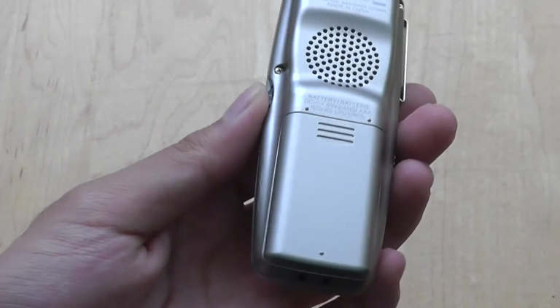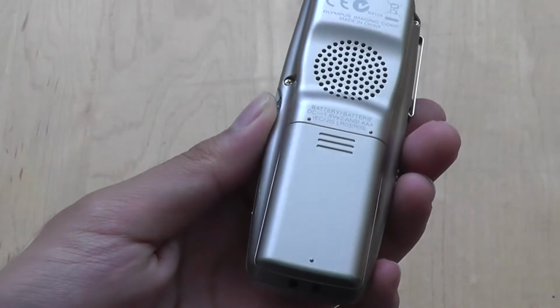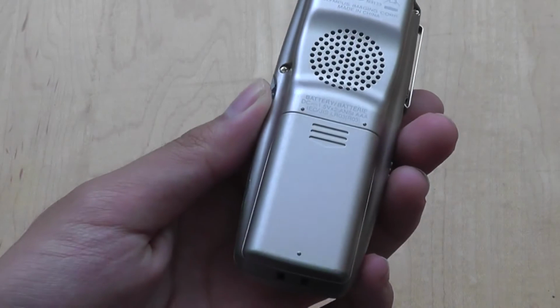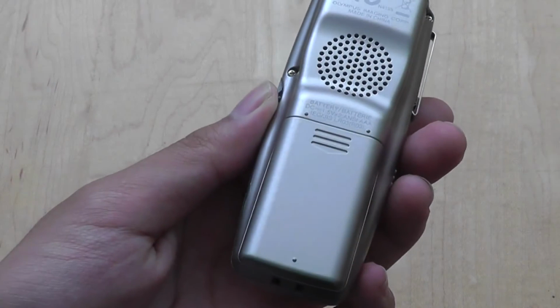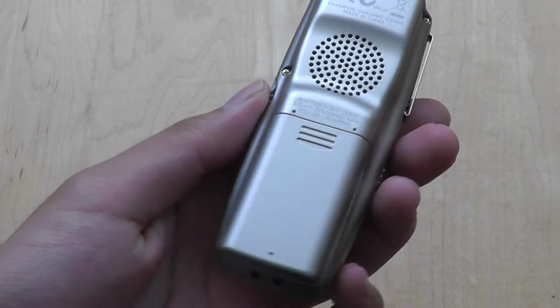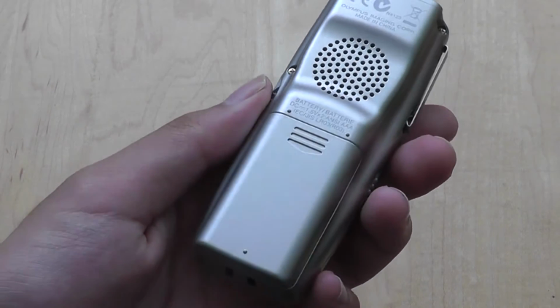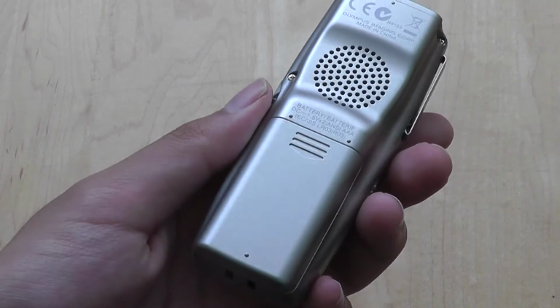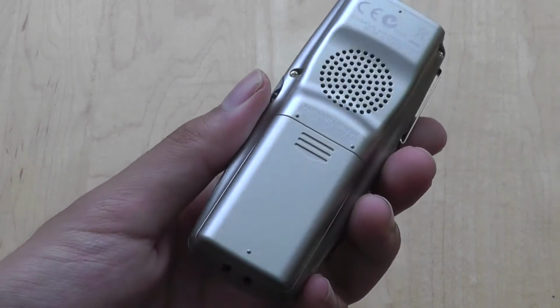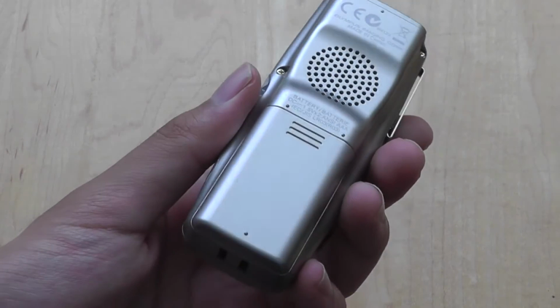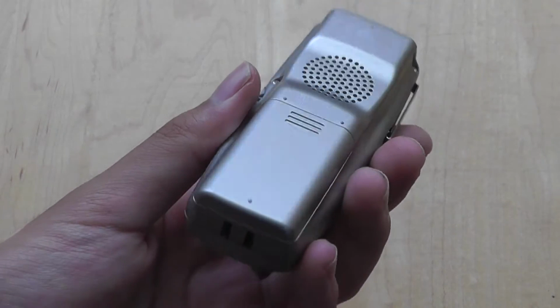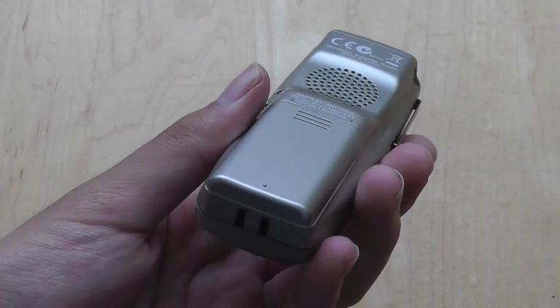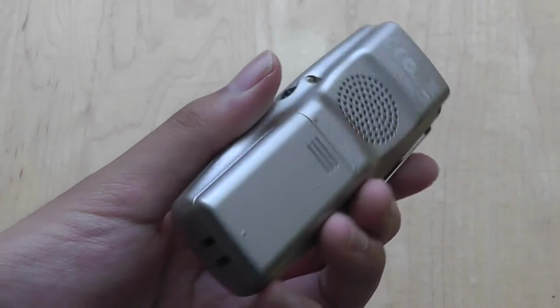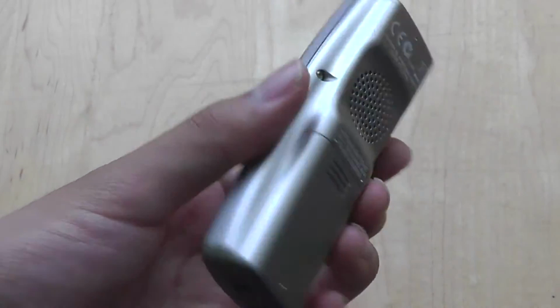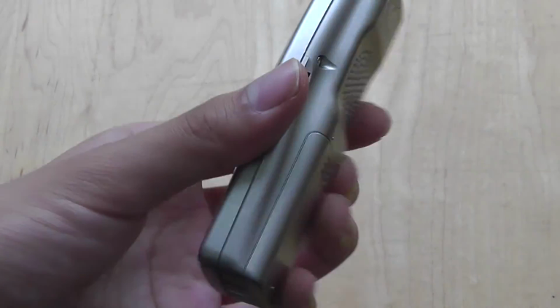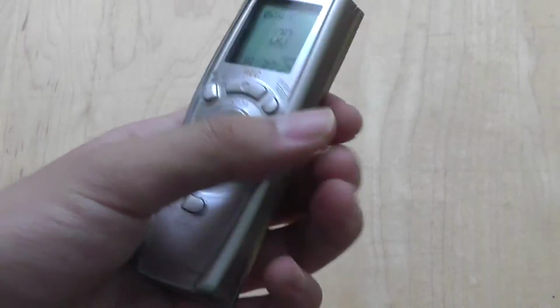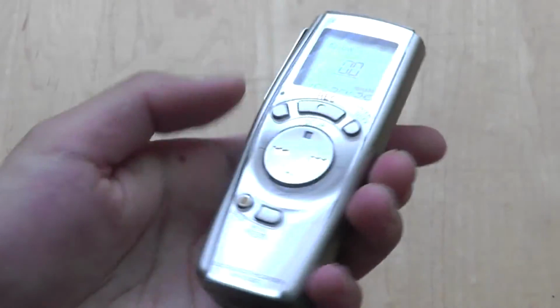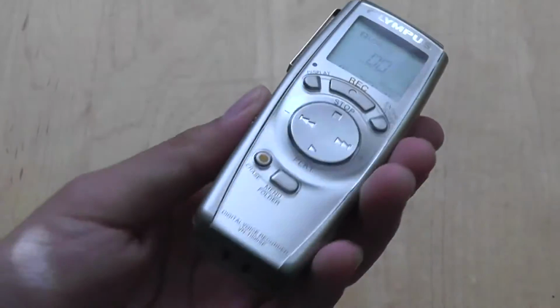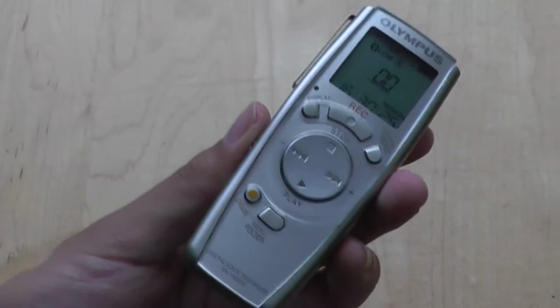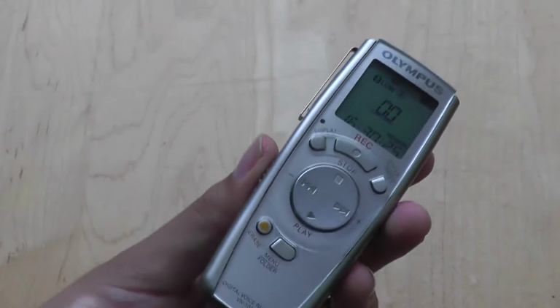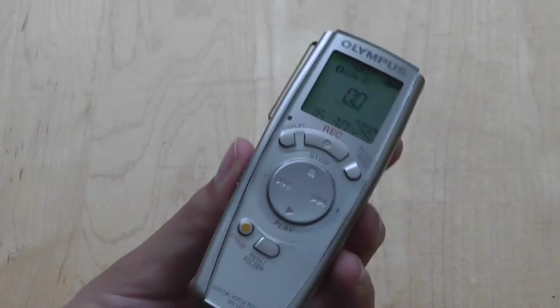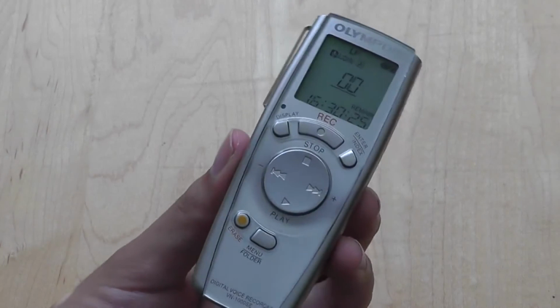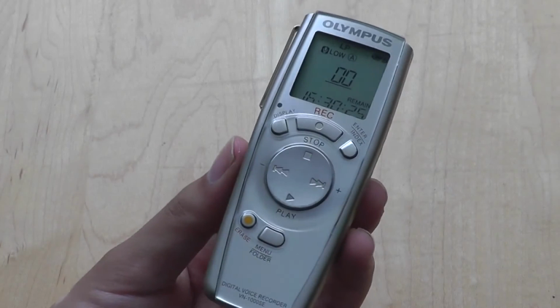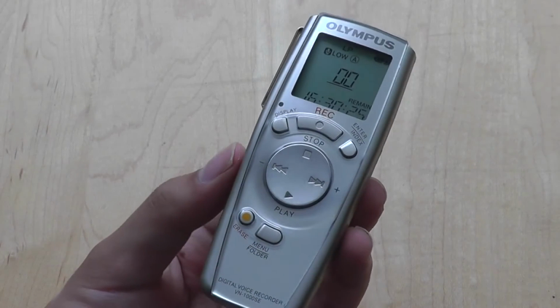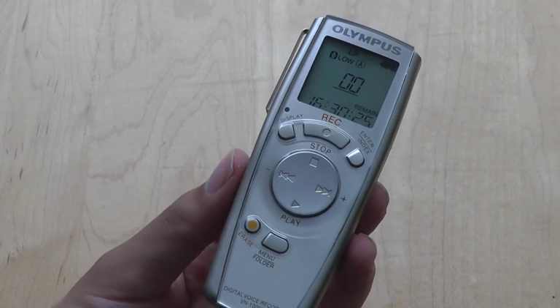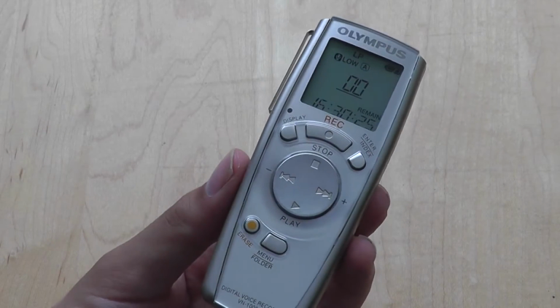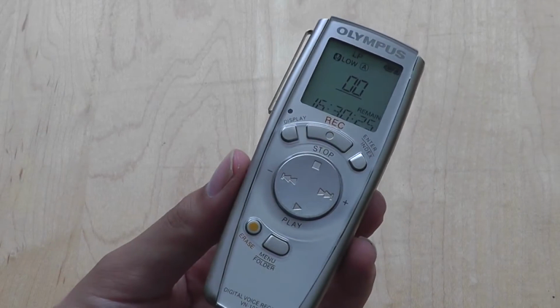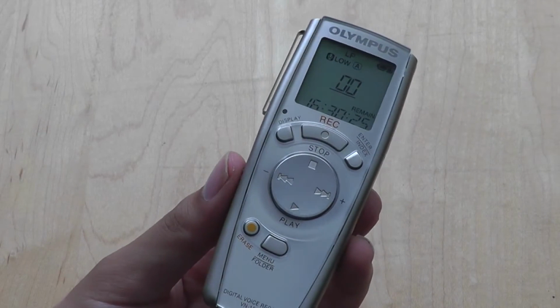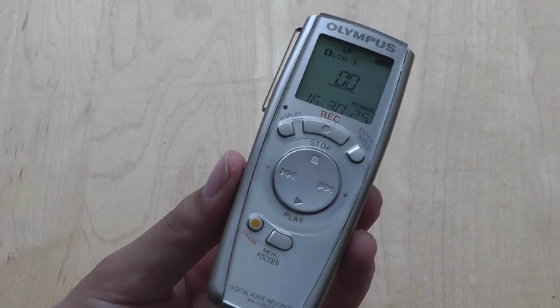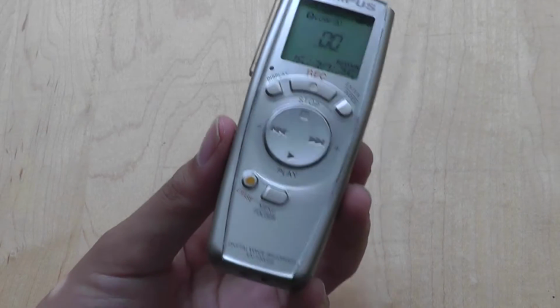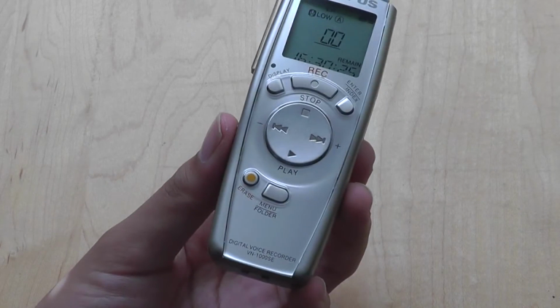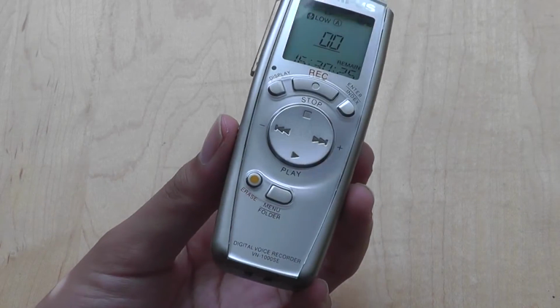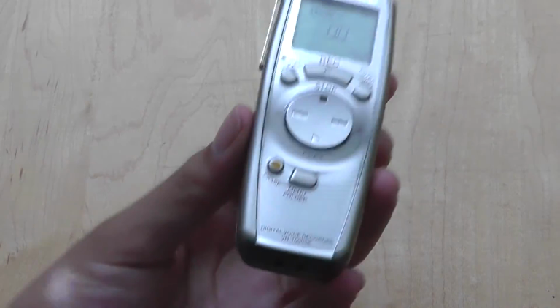The unit is powered by AAA batteries, and they're pretty easy to replace. Battery life is pretty strong, coming in at around 50 hours of recording before you have to replace them, which is pretty good.